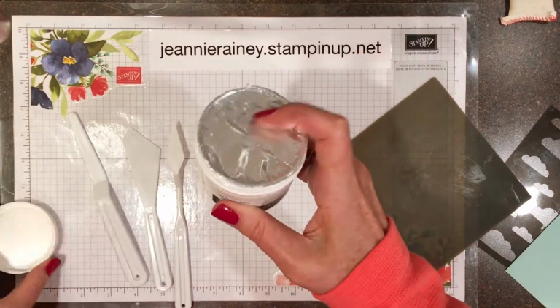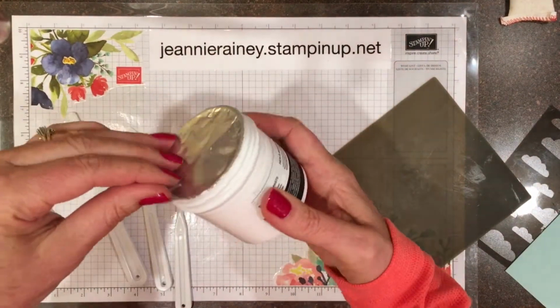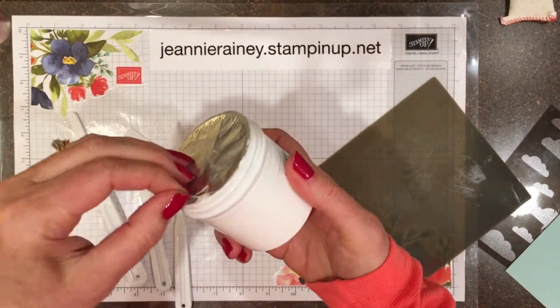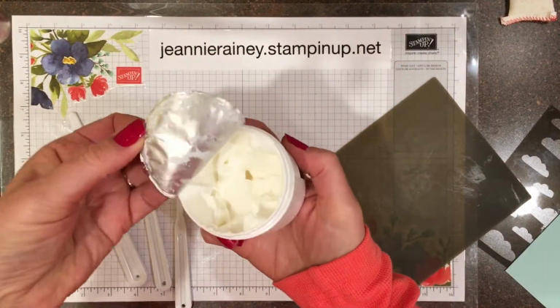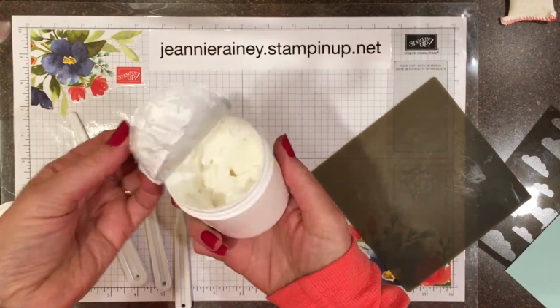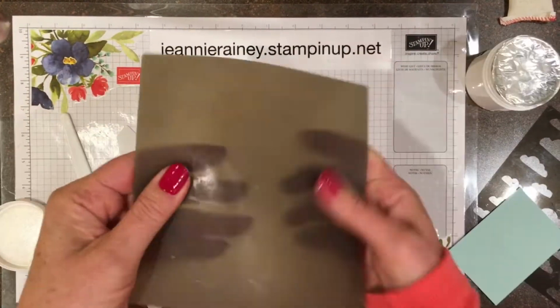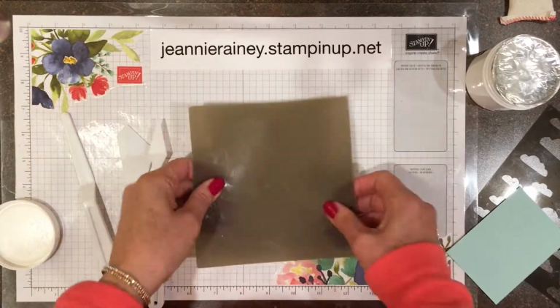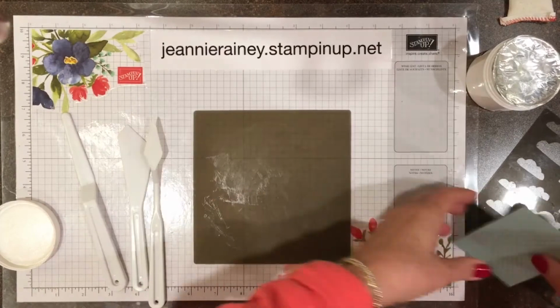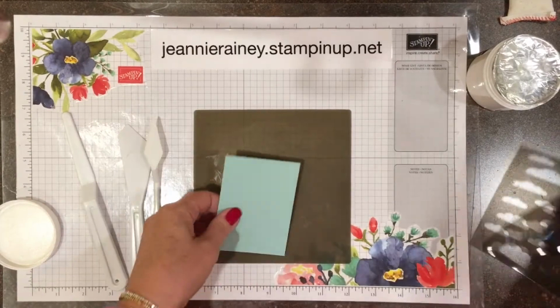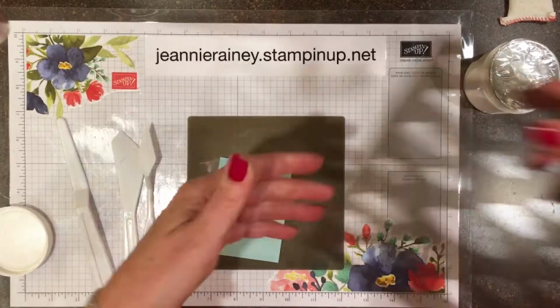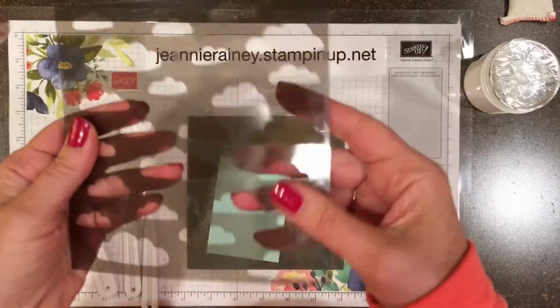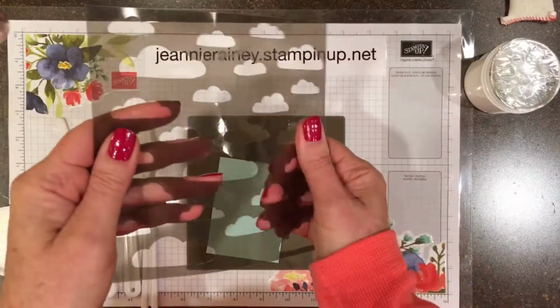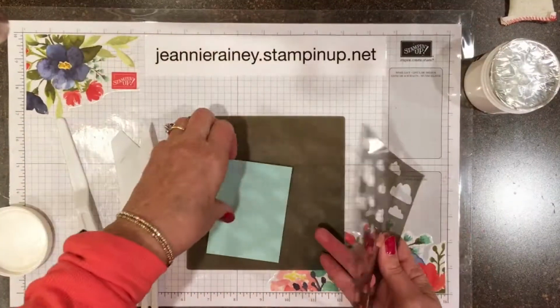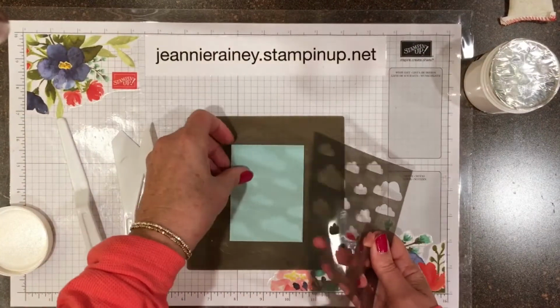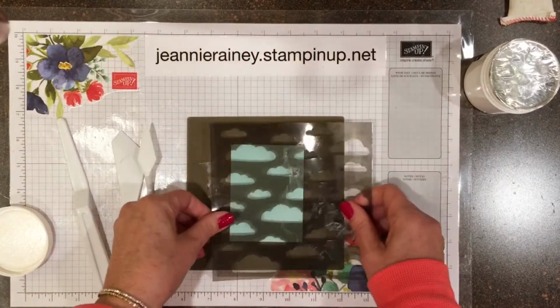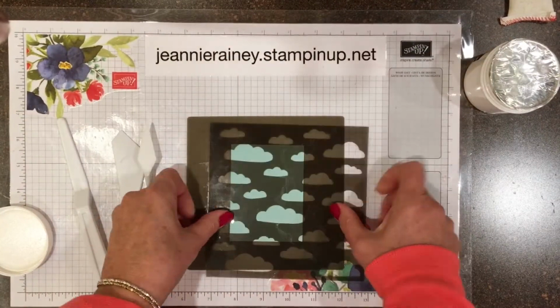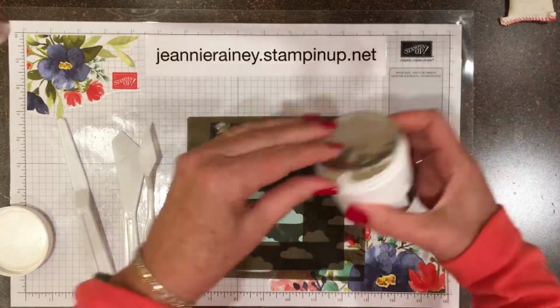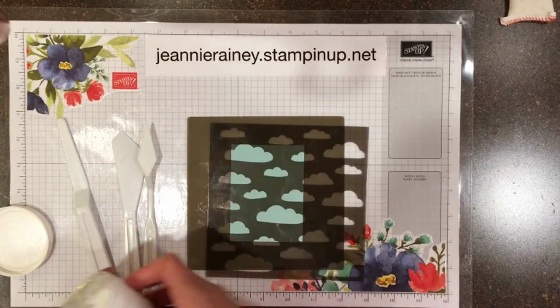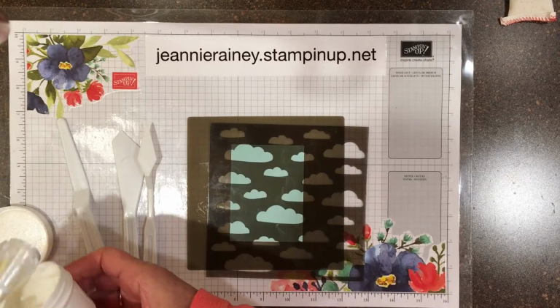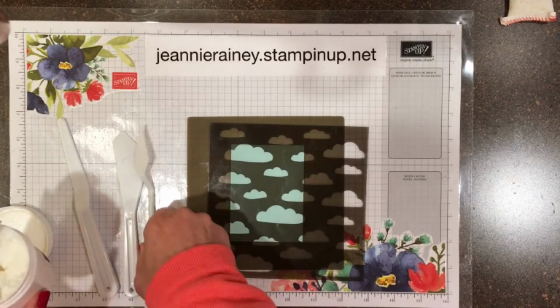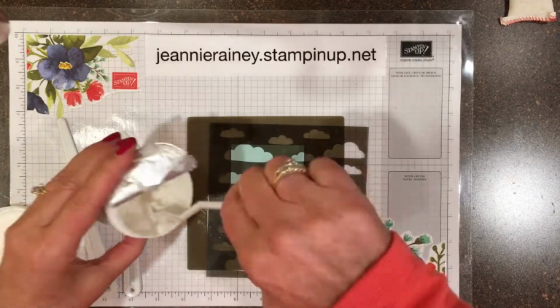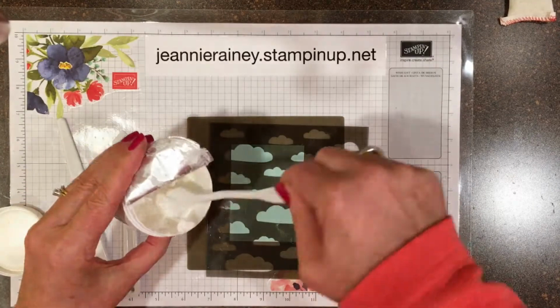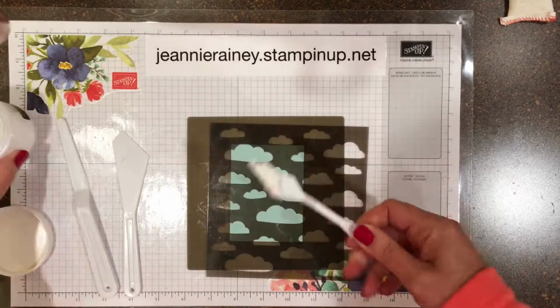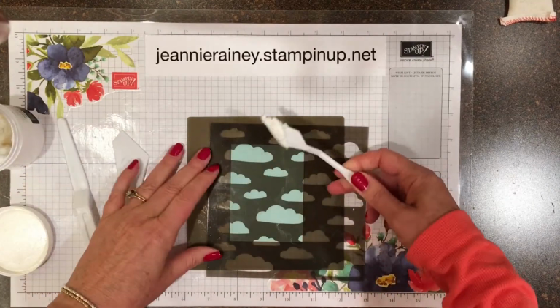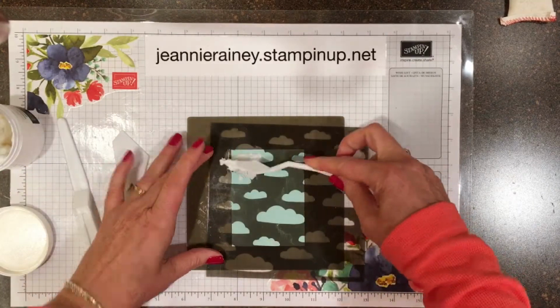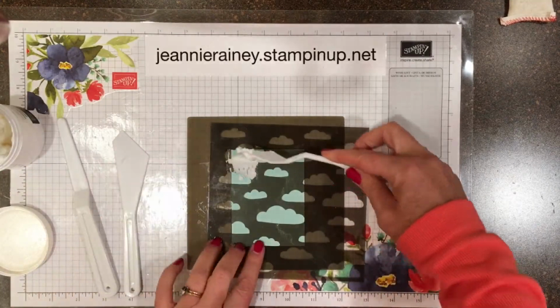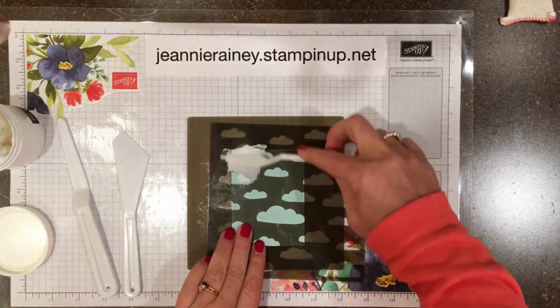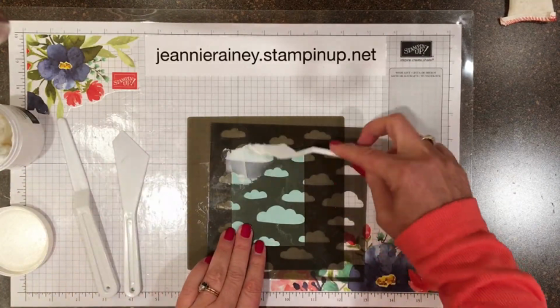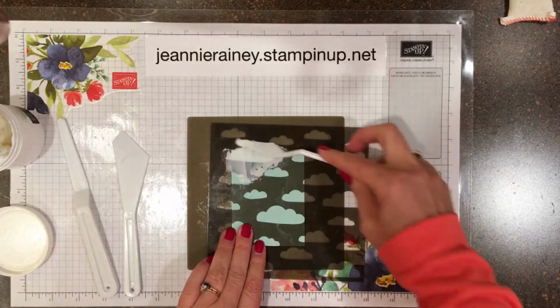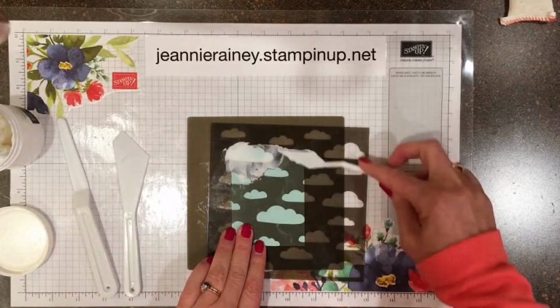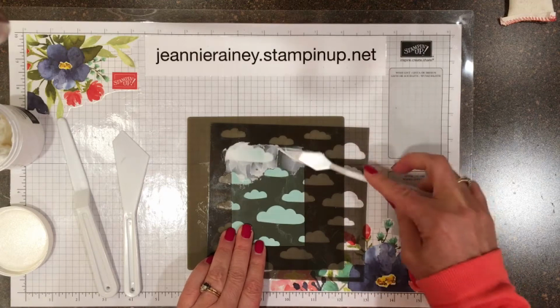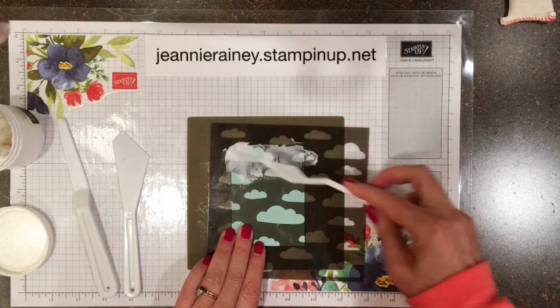The paste does need to be closed up — there's a foil lid. Be sure to close it each time to save your paste. Using a silicone sheet underneath helps with clean up.